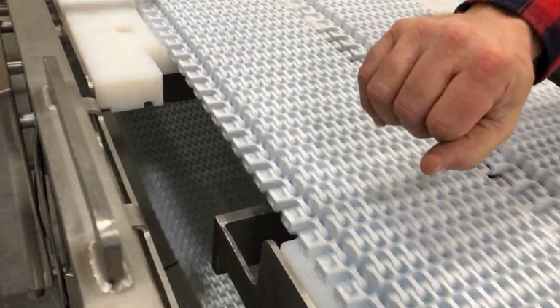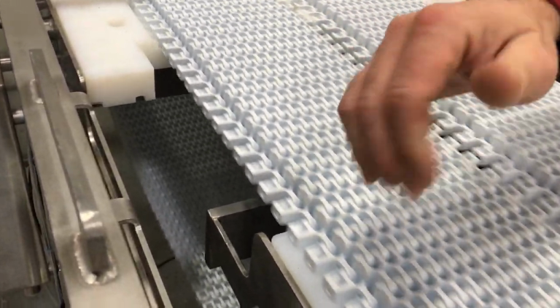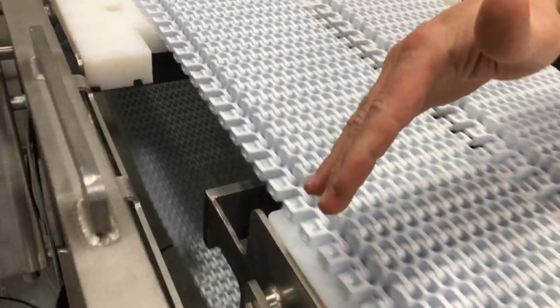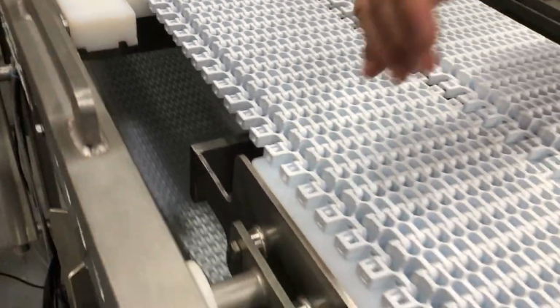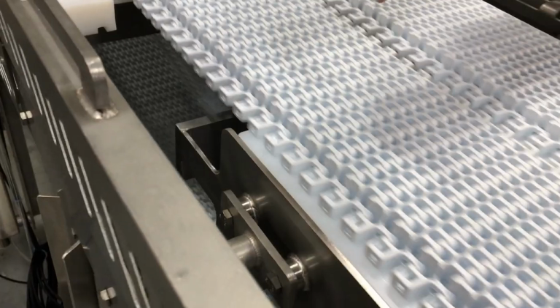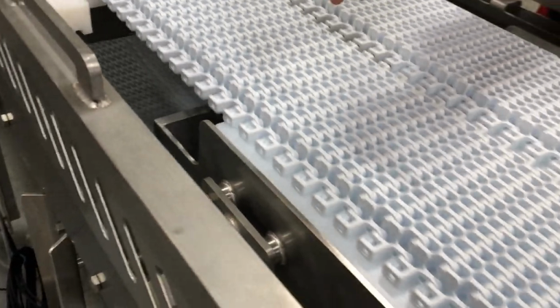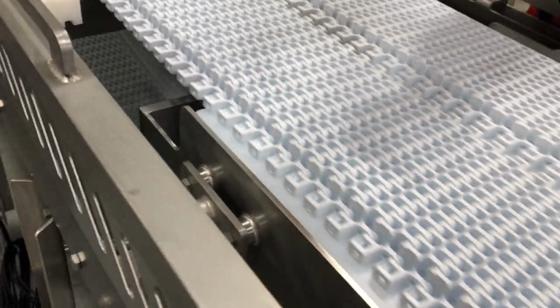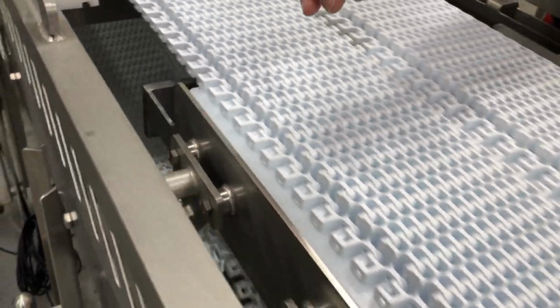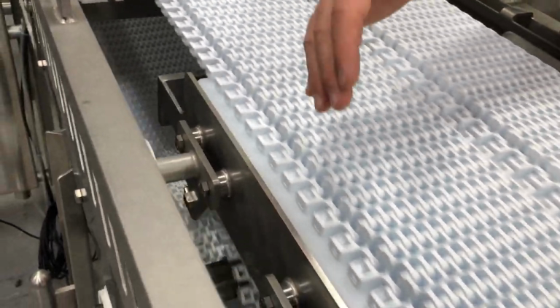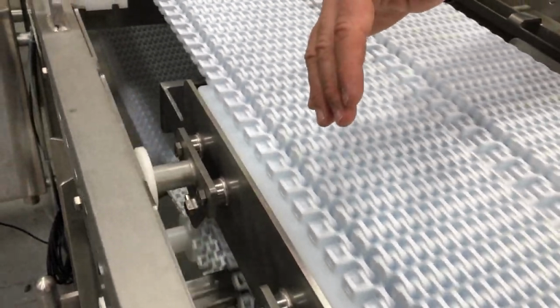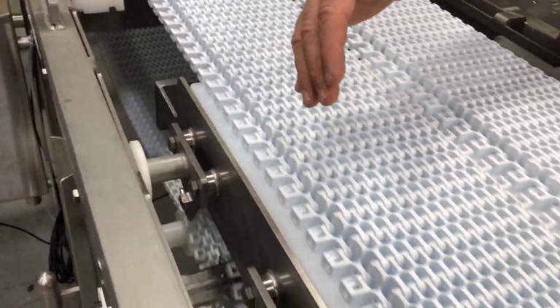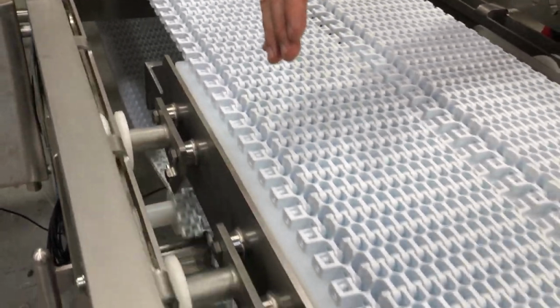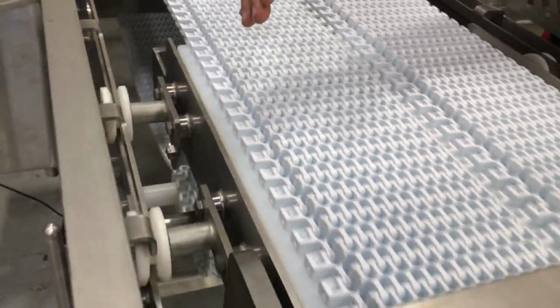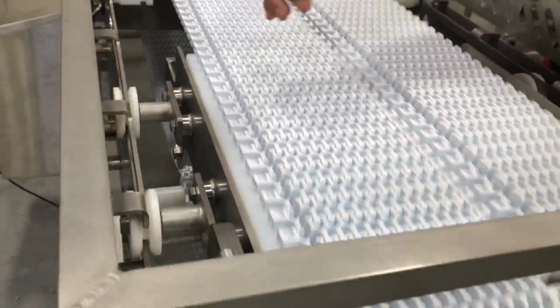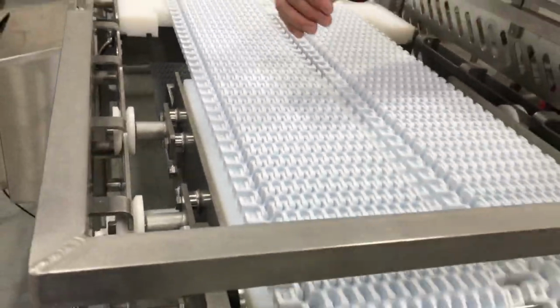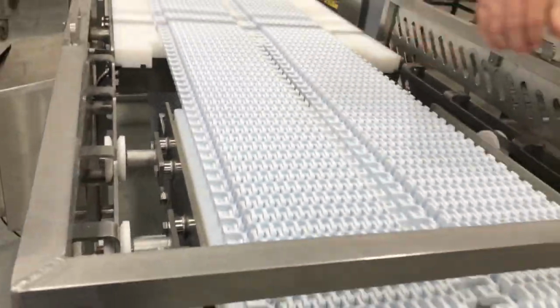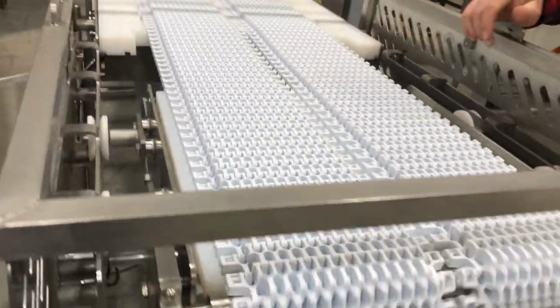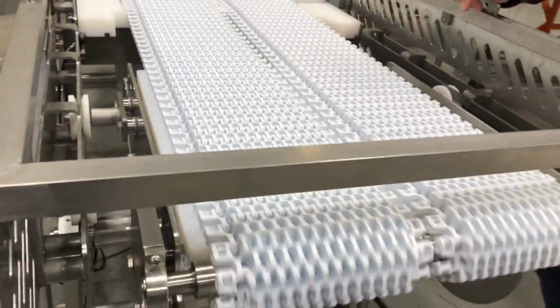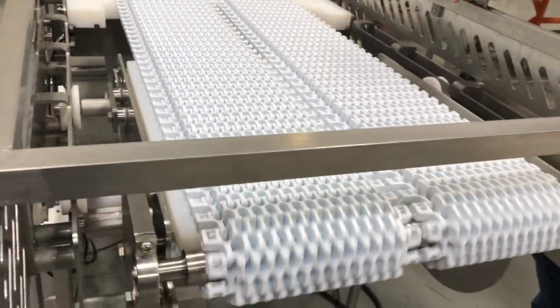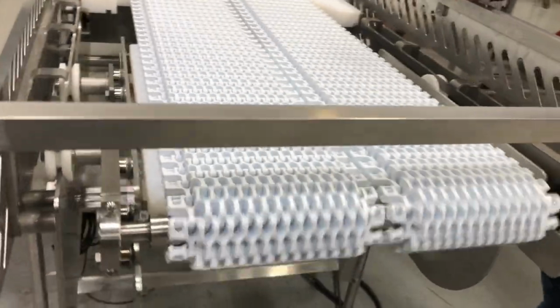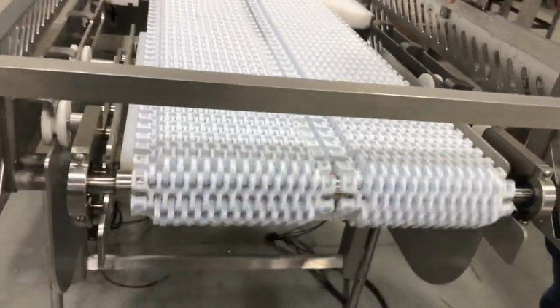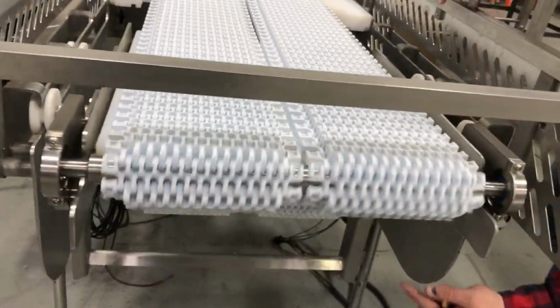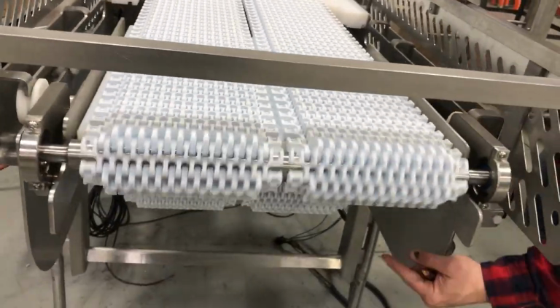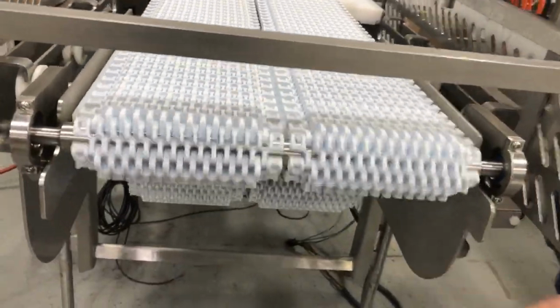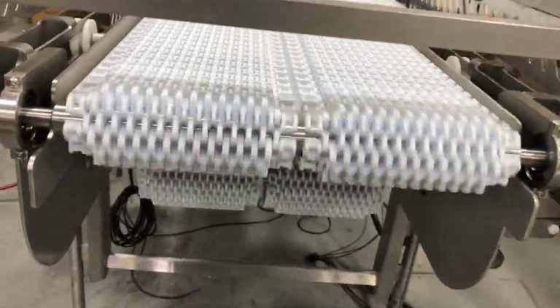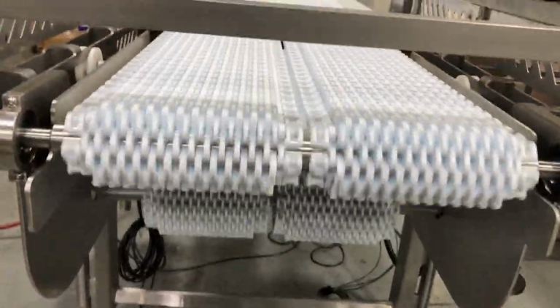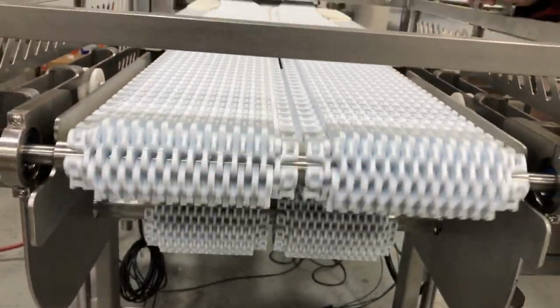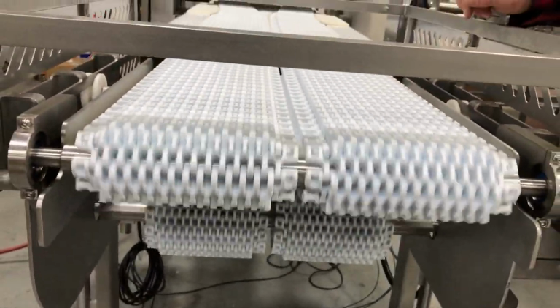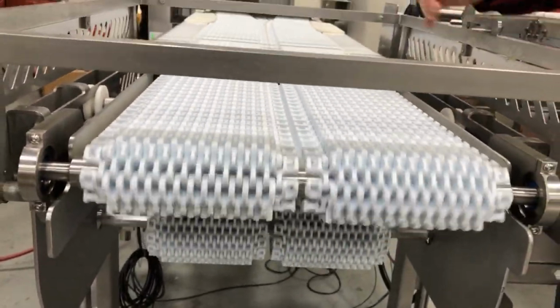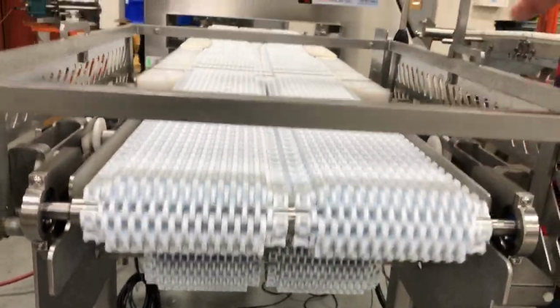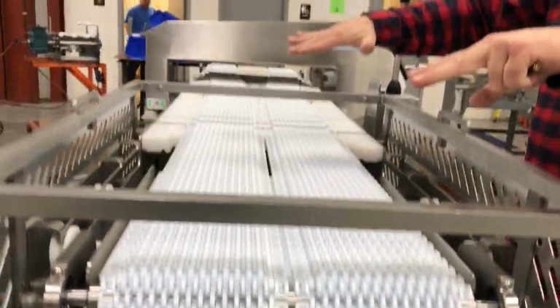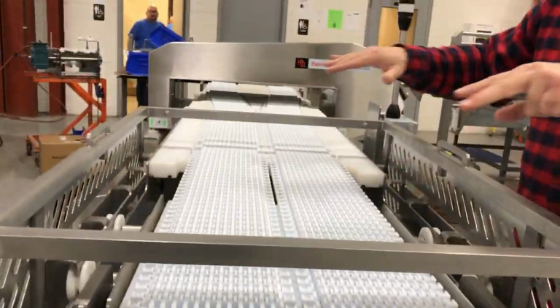It features removable rollers, spacers on all the supports, all the bearings, and all the return rollers underneath, and there is a cover on here as well.